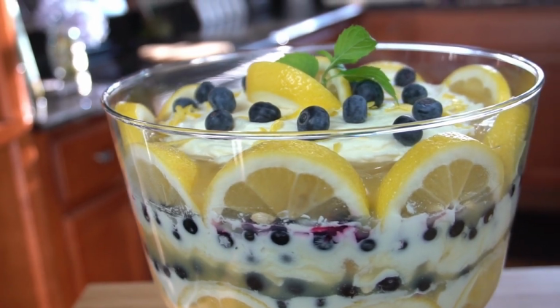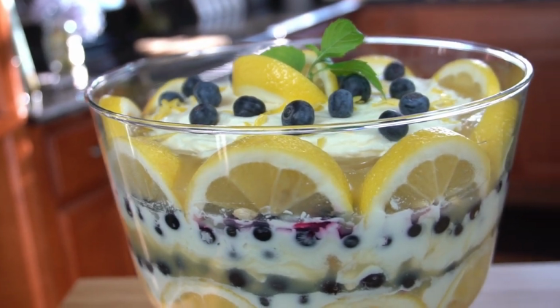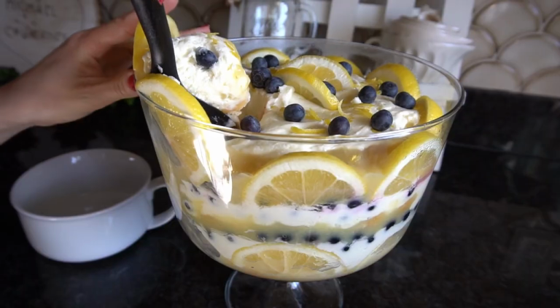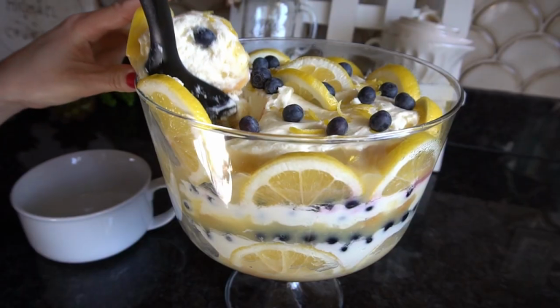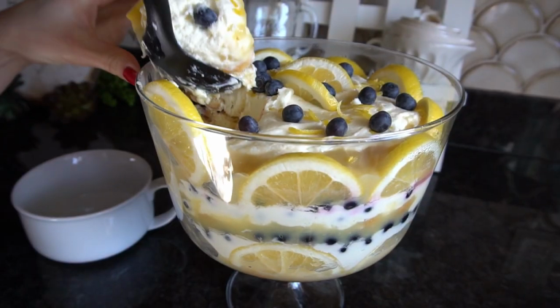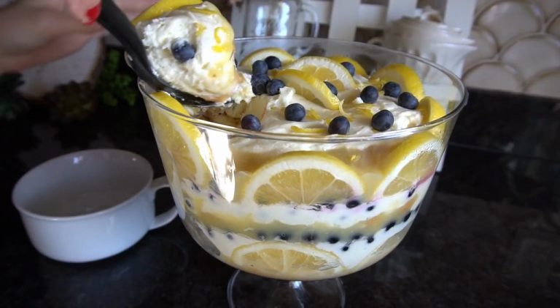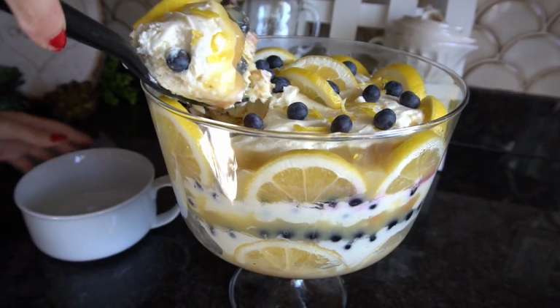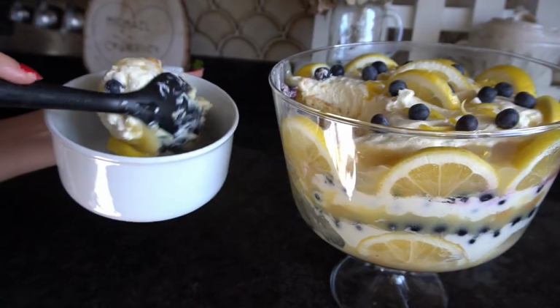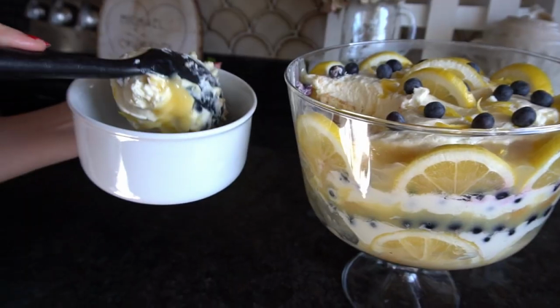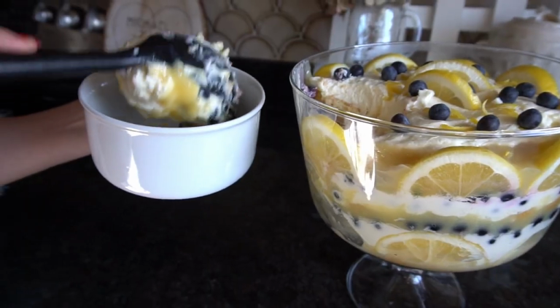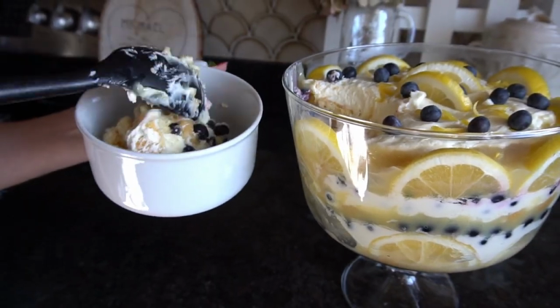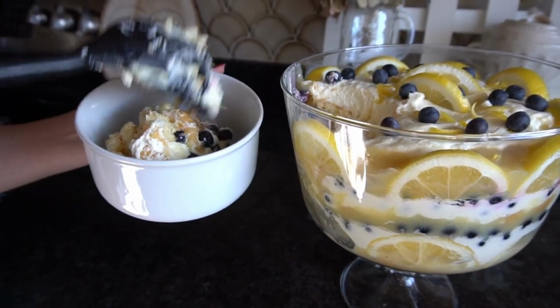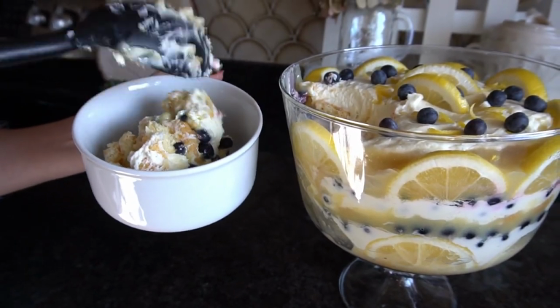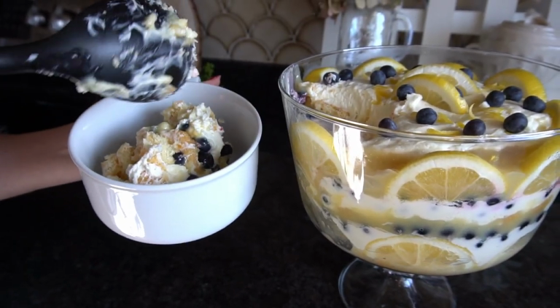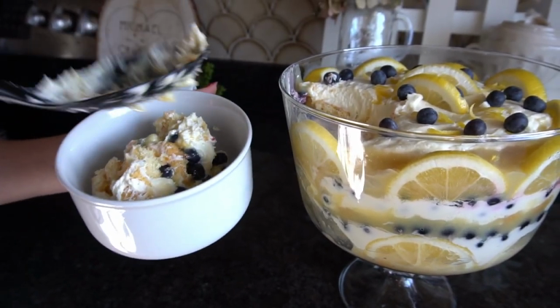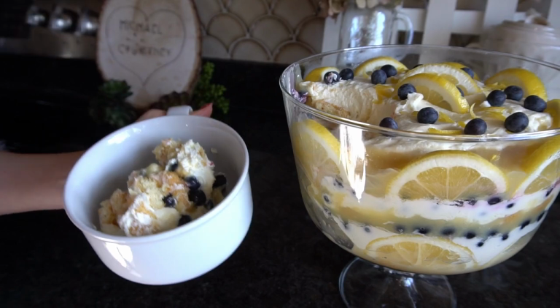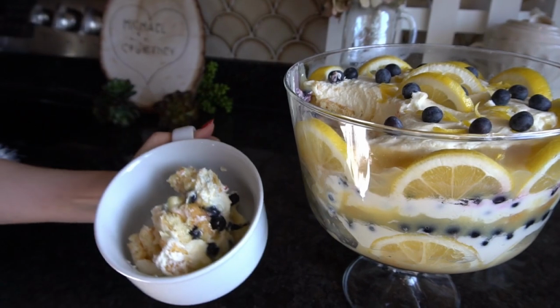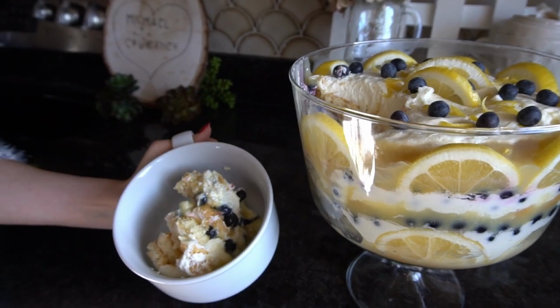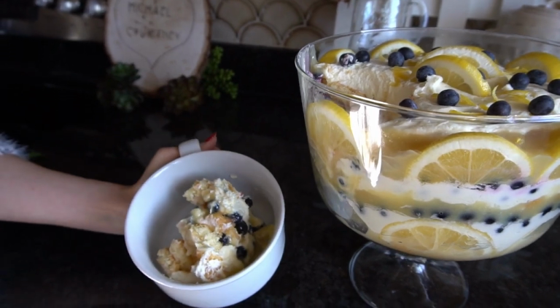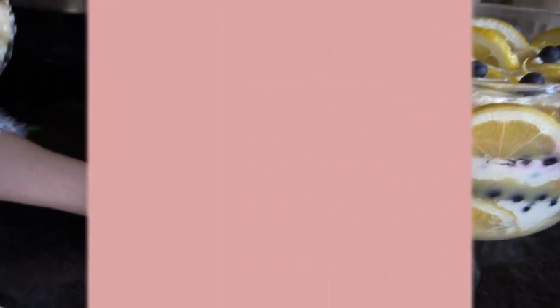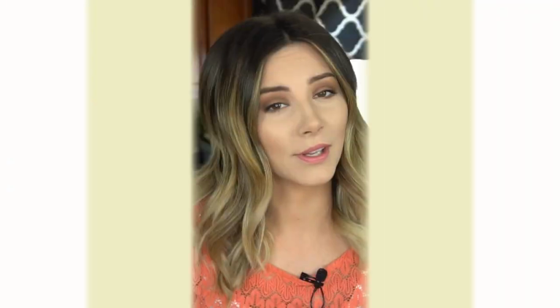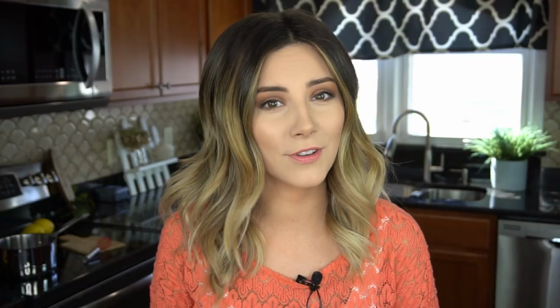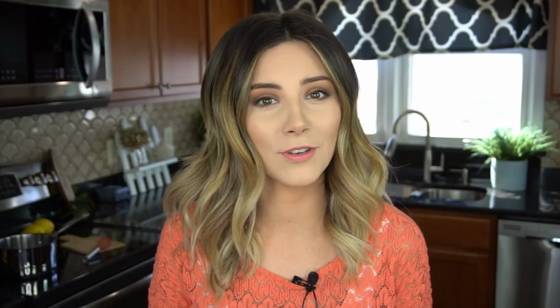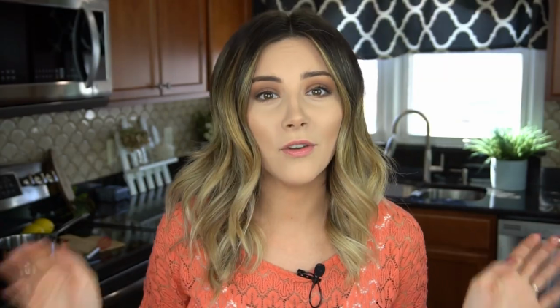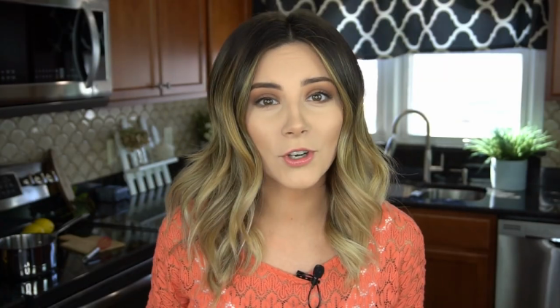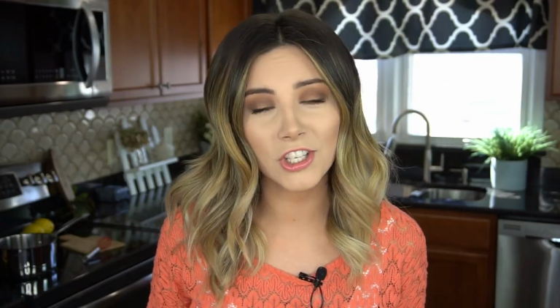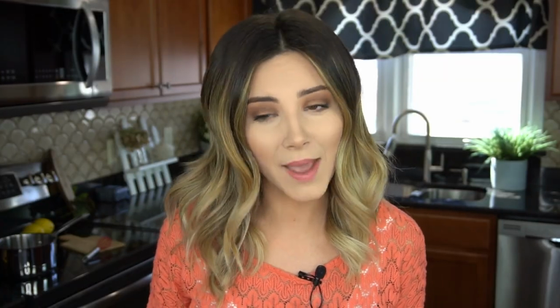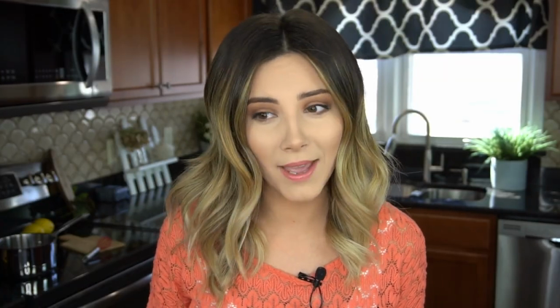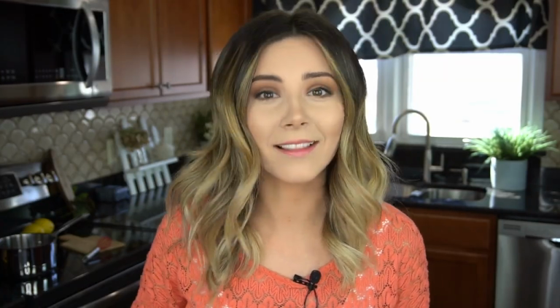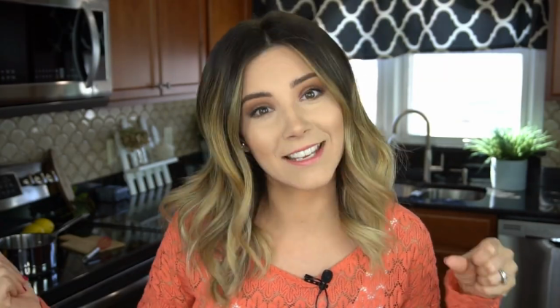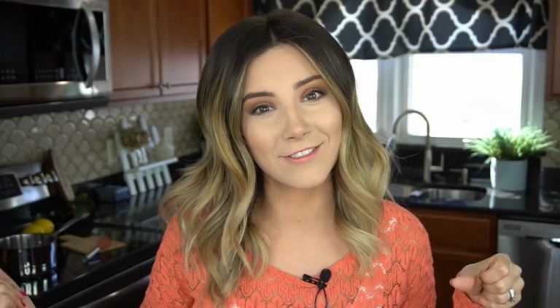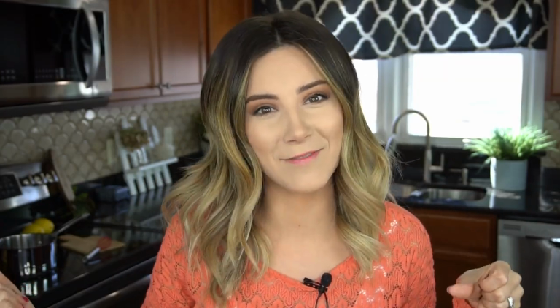This dessert, you guys, is top-notch. I'm telling you, it doesn't get better than this. It is so stinking good. So without further ado, let's get to the recipe.